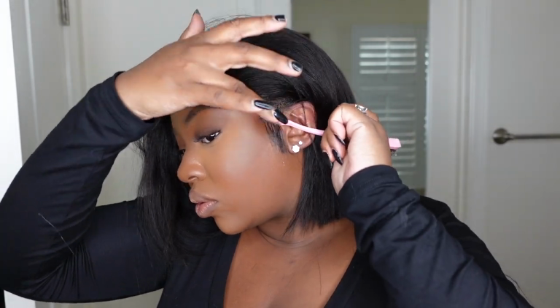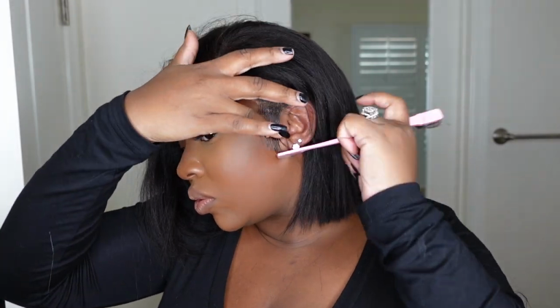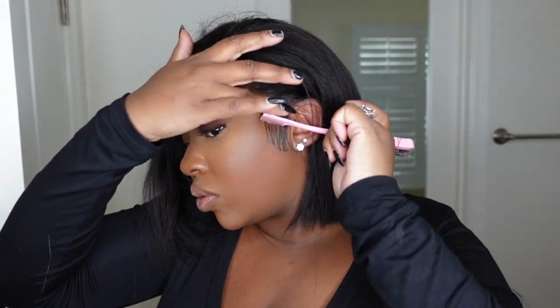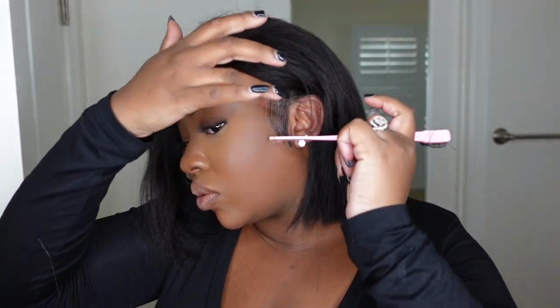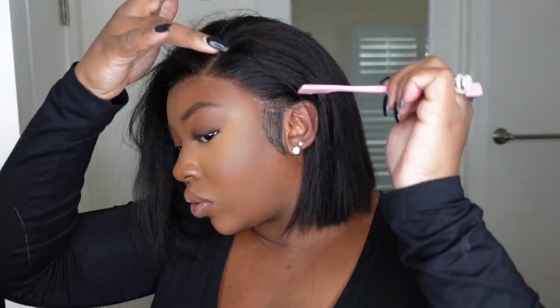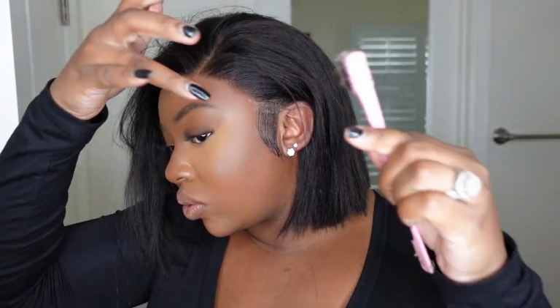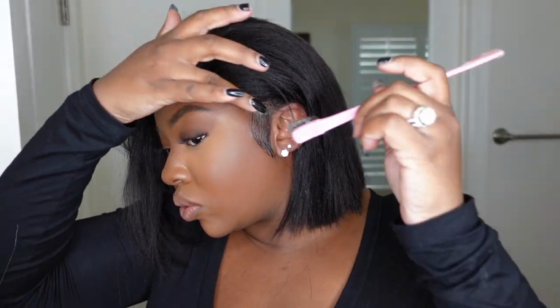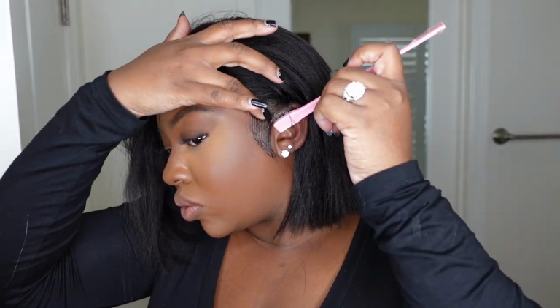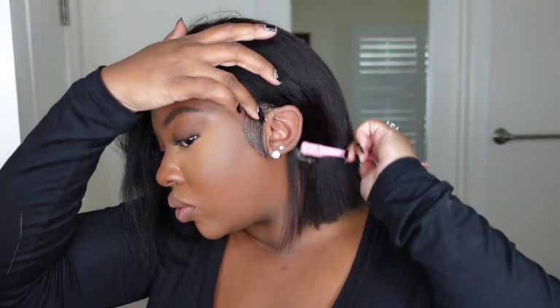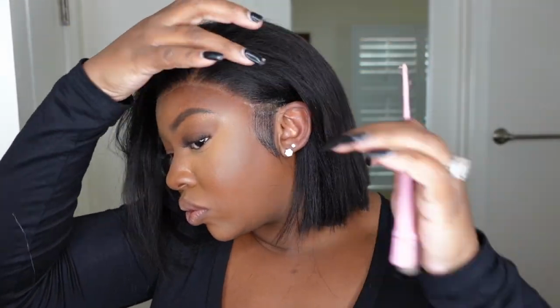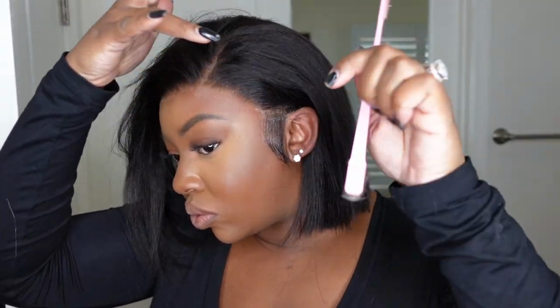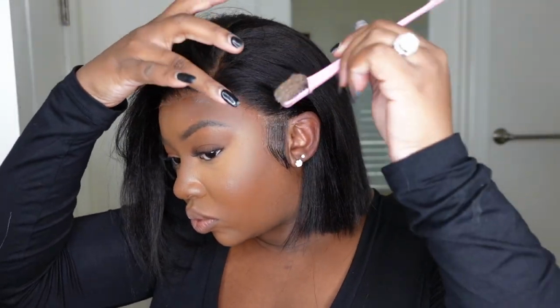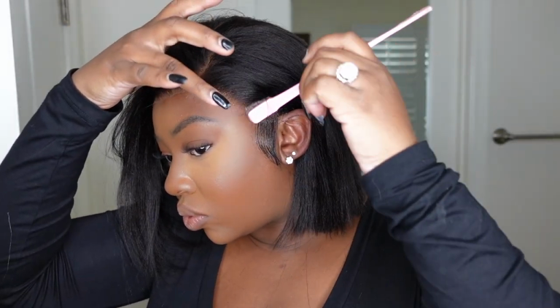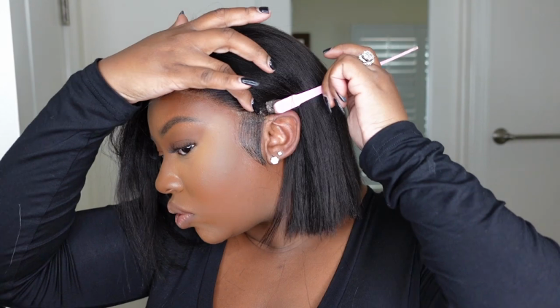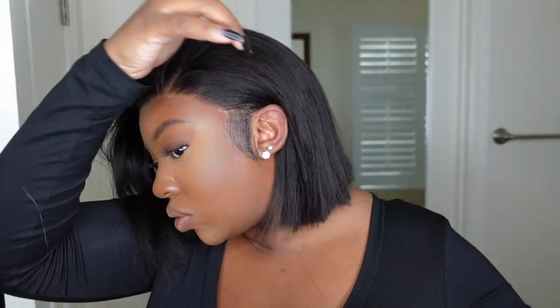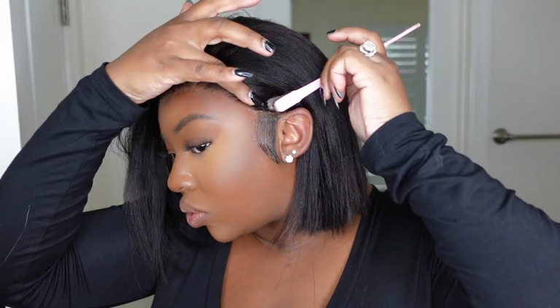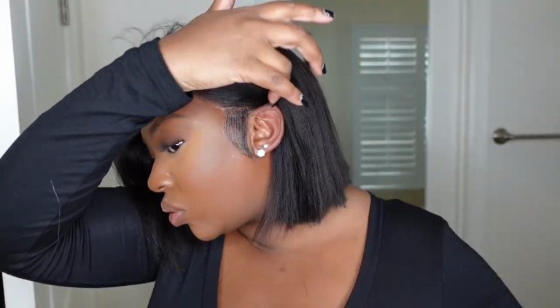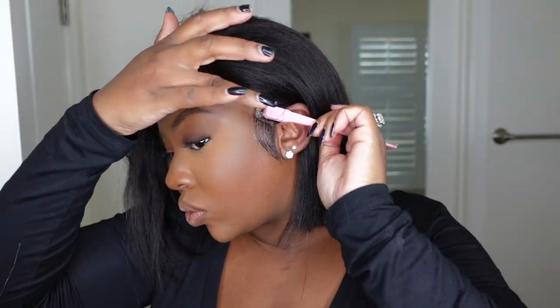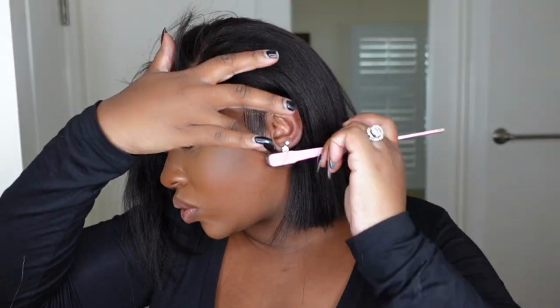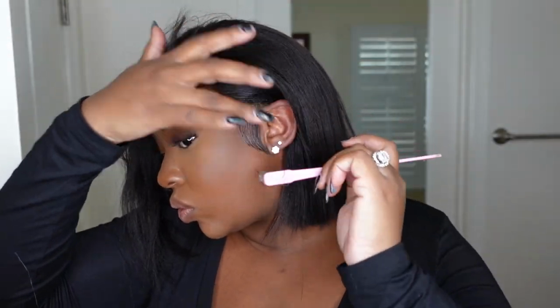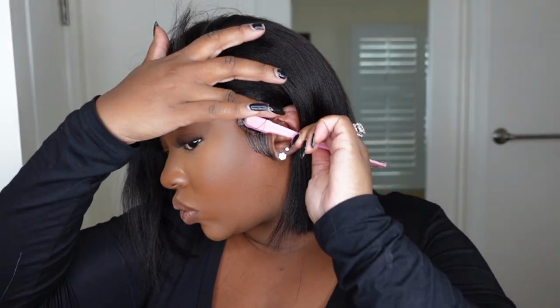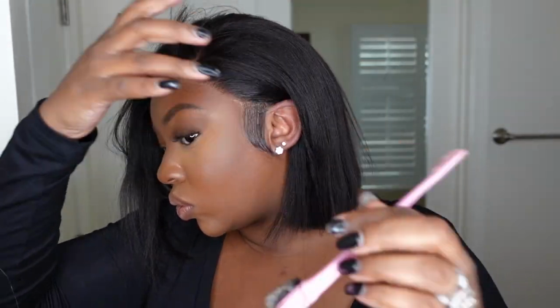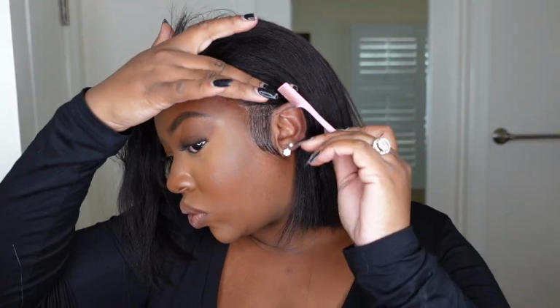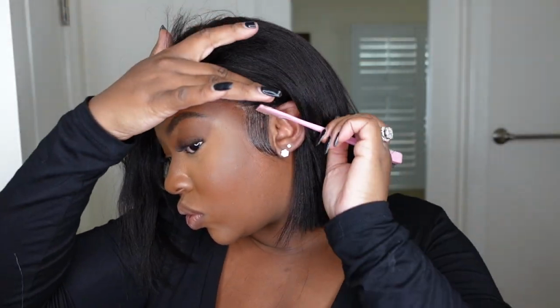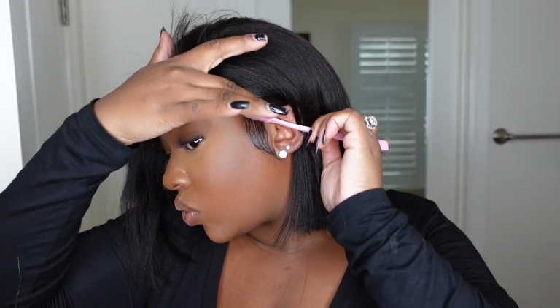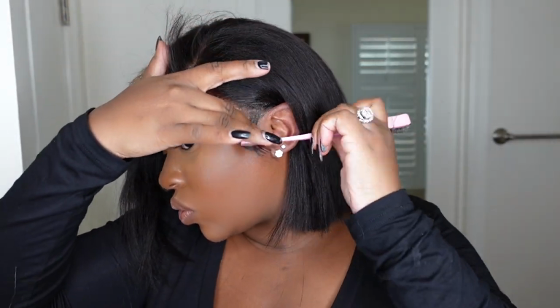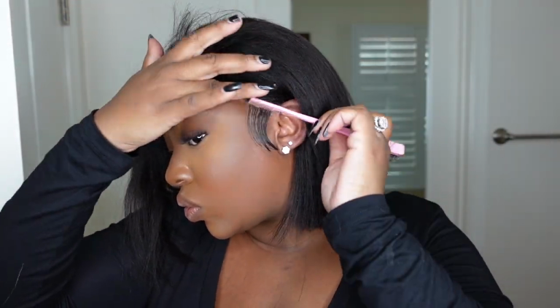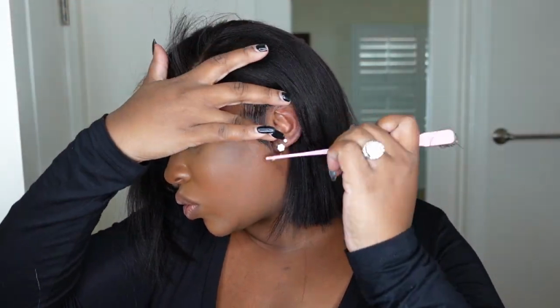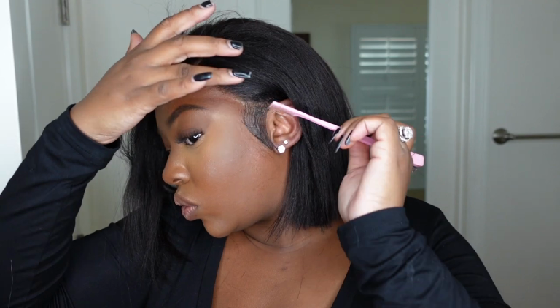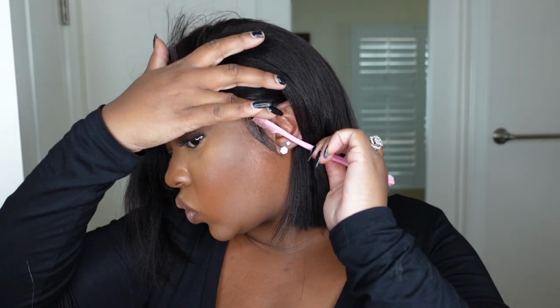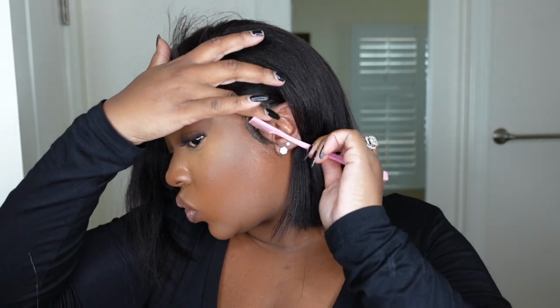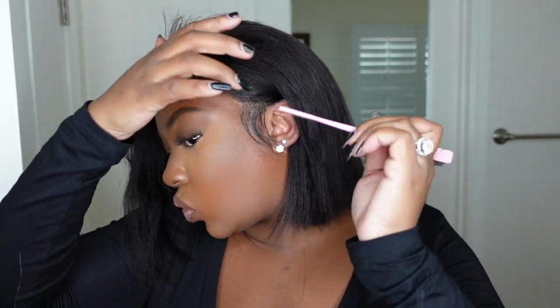Here I'm using an edge control from beautybeauty.com and just smoothing out those sideburns. I love the way sideburns look with a short bob even when you're not doing any baby hair.